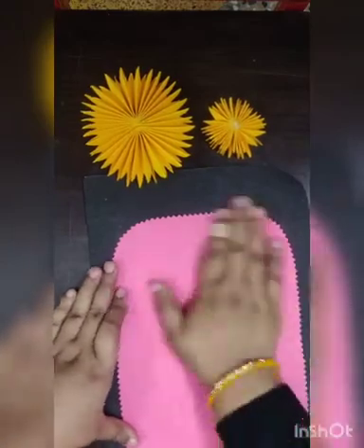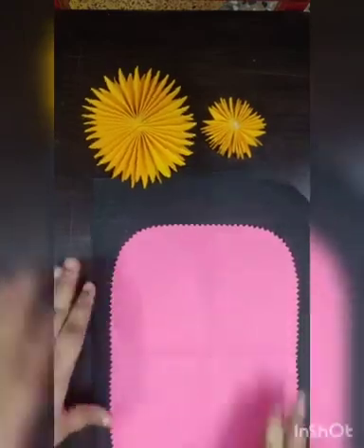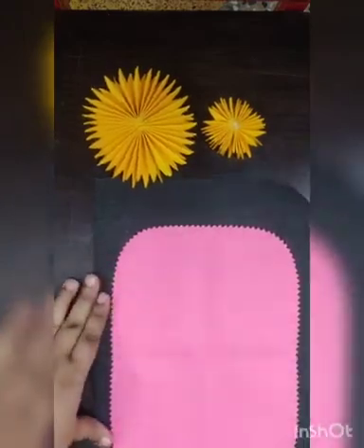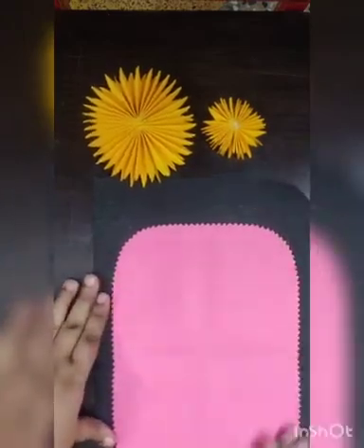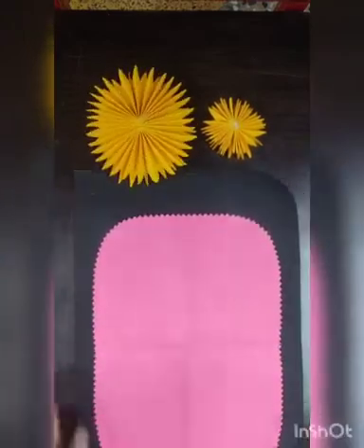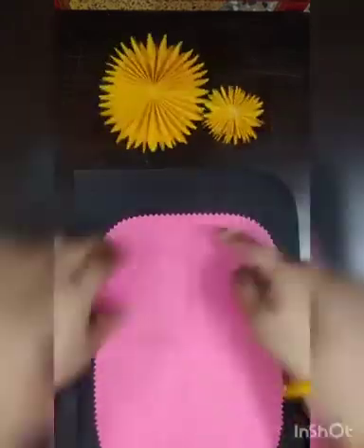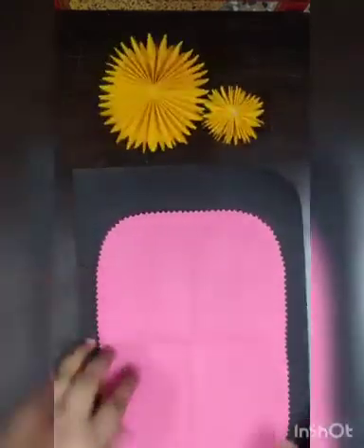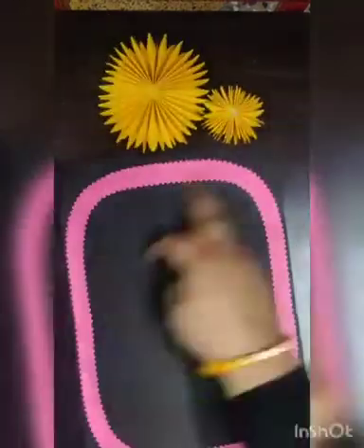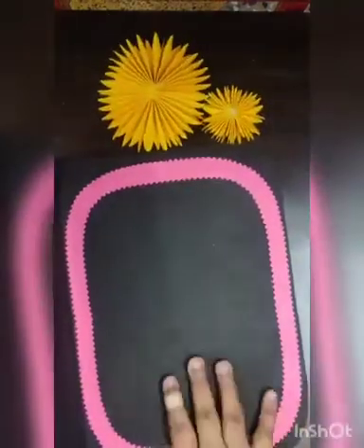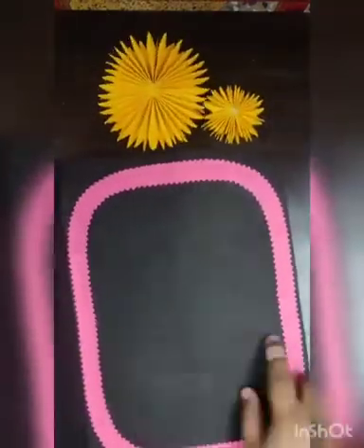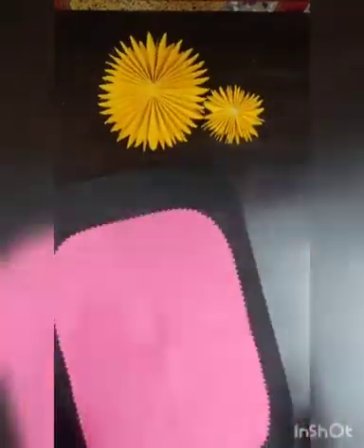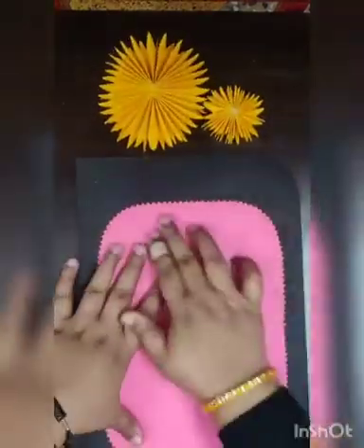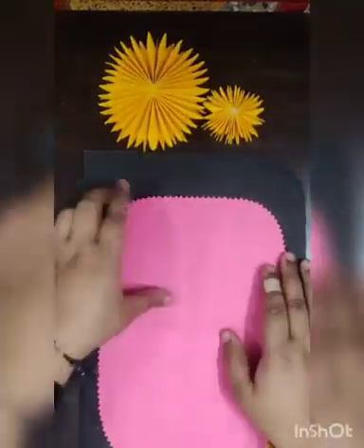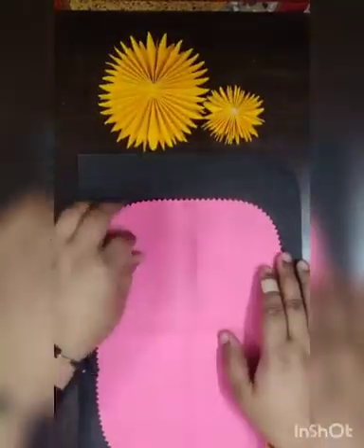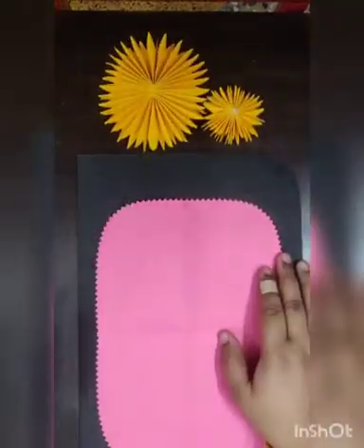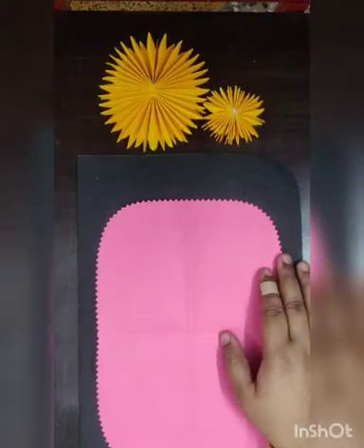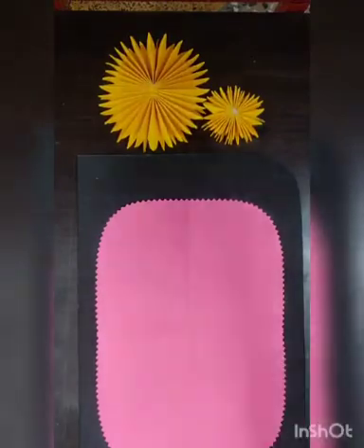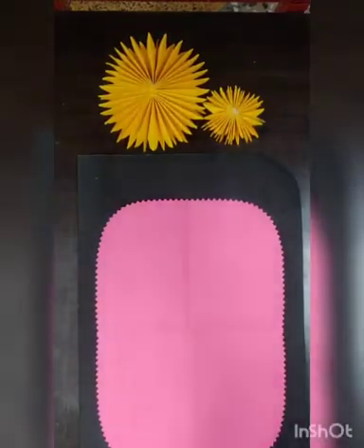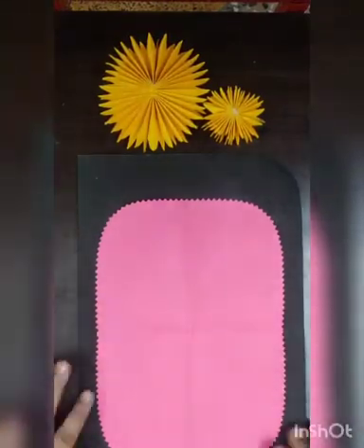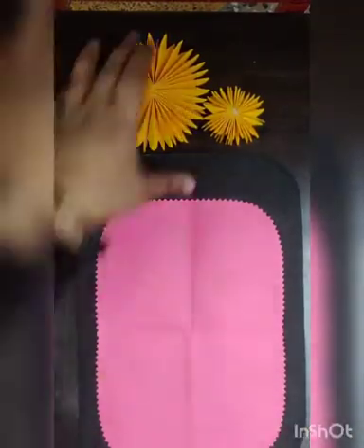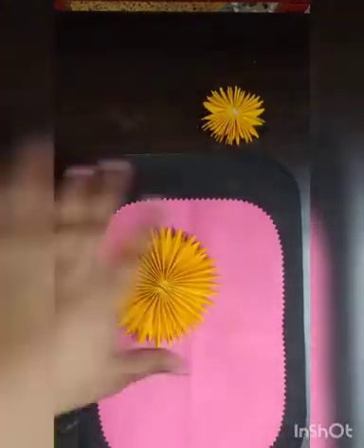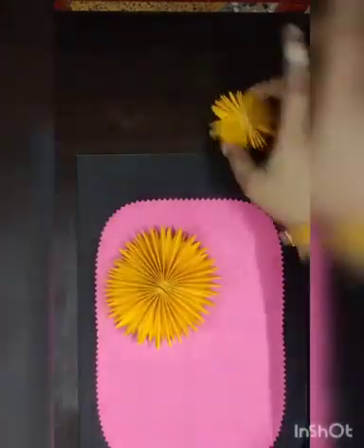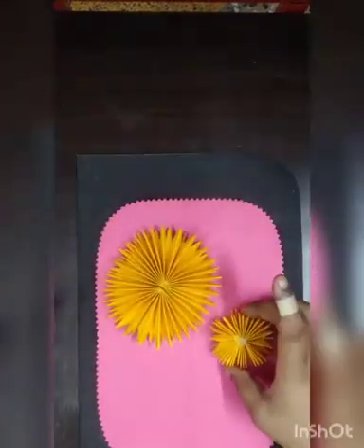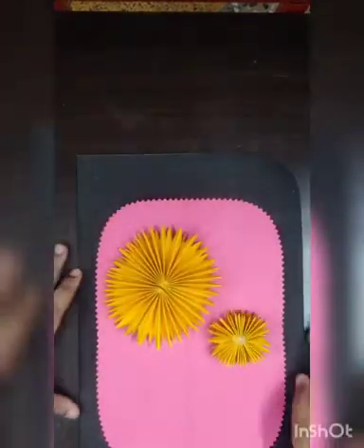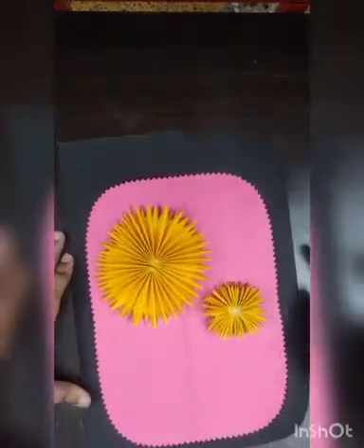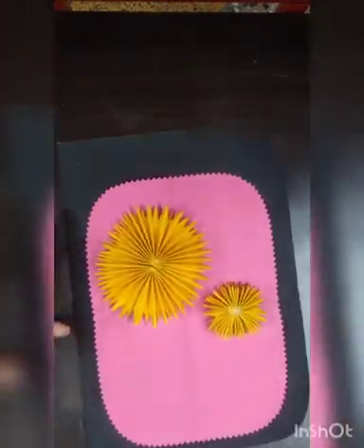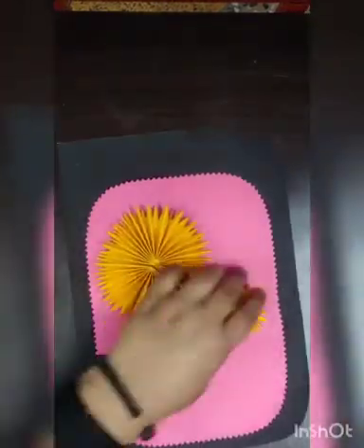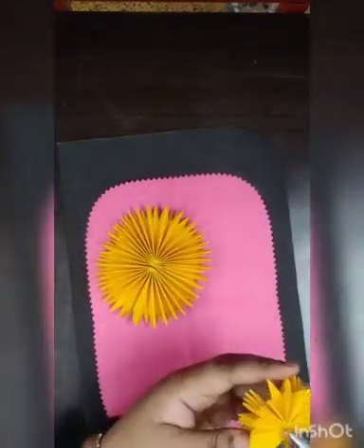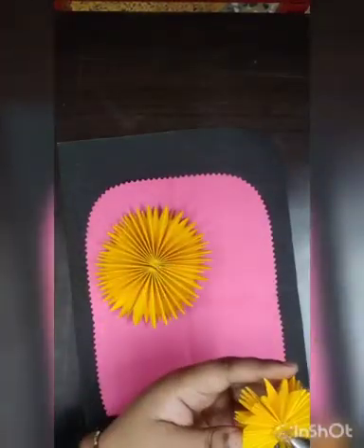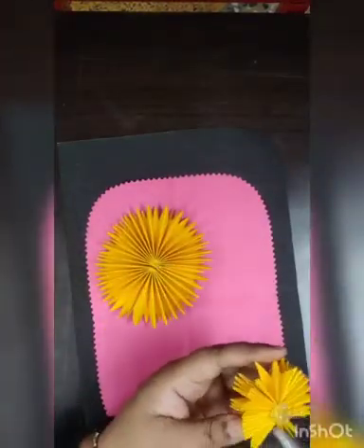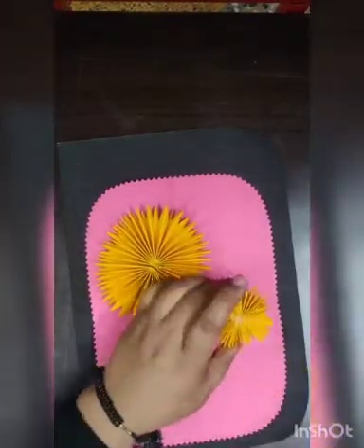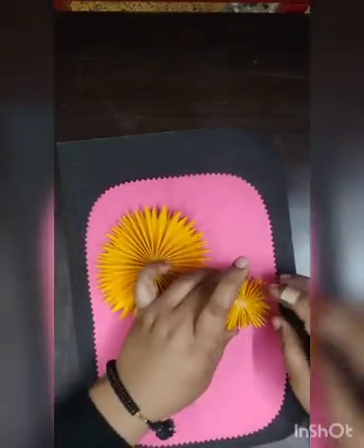Now for the inner side I'll just cut the extra part. Now you can see I'm going to assemble both the flowers.